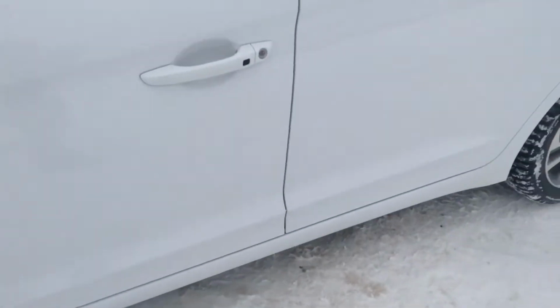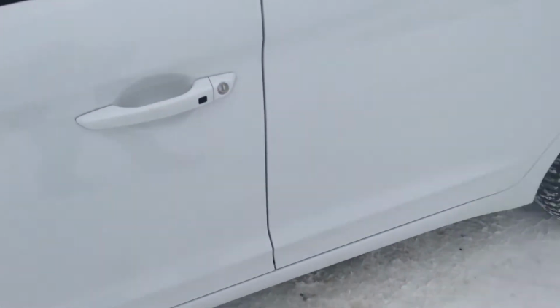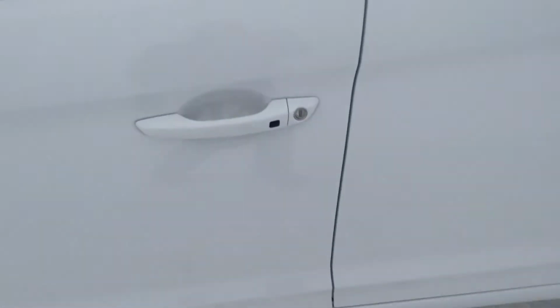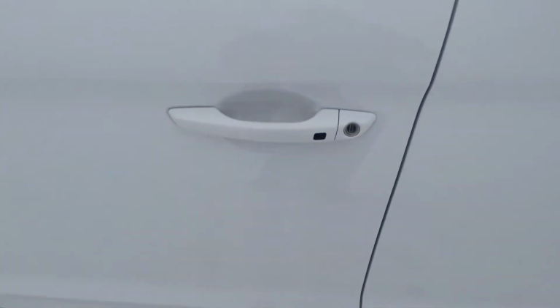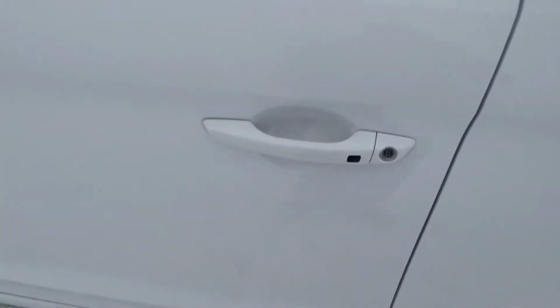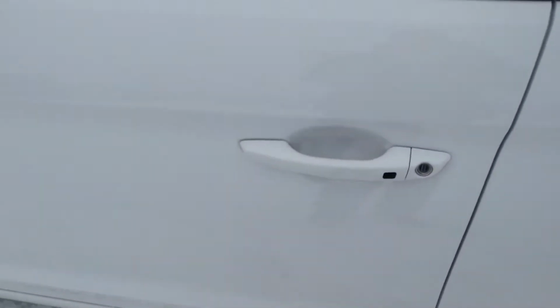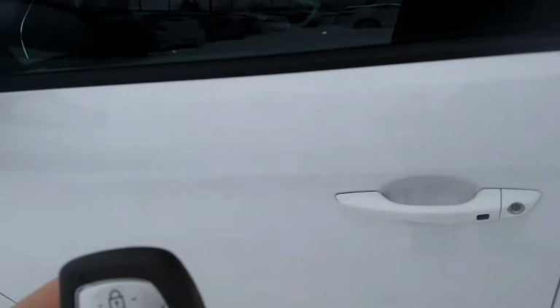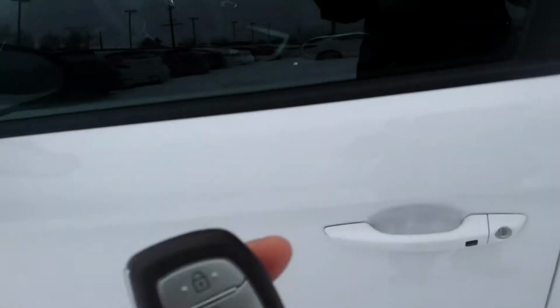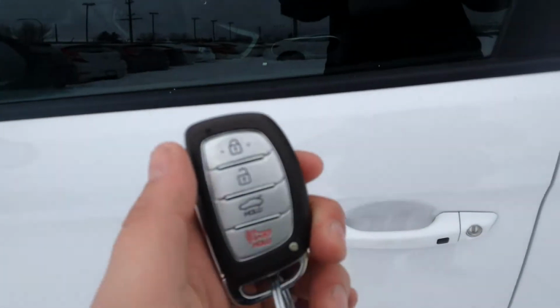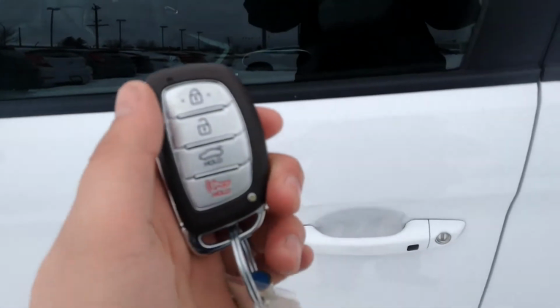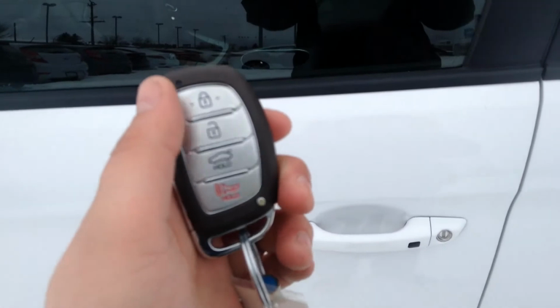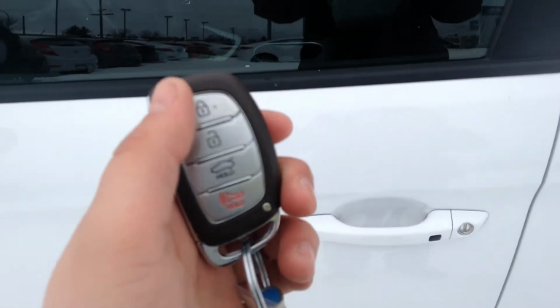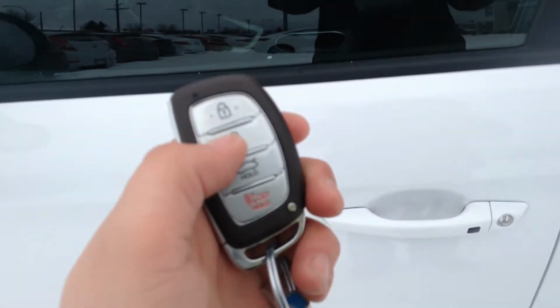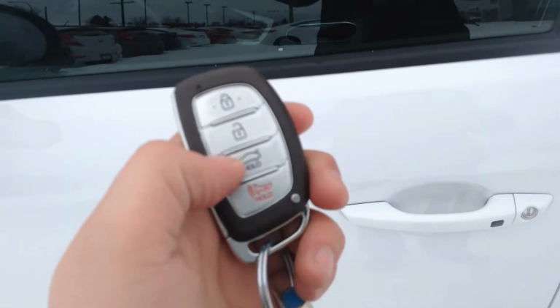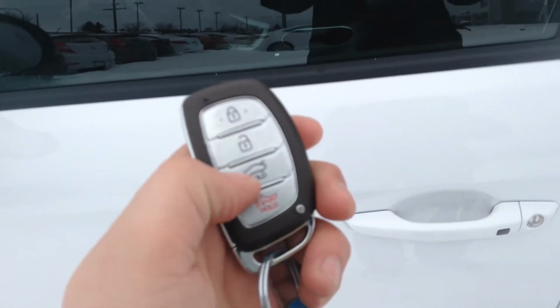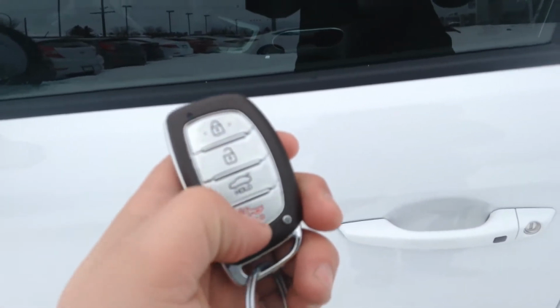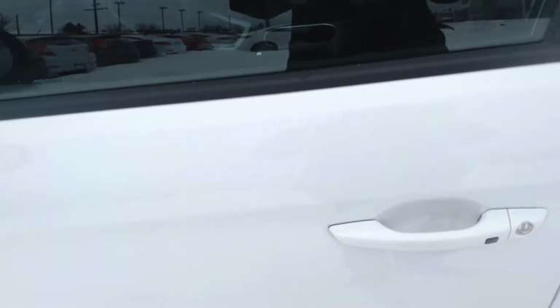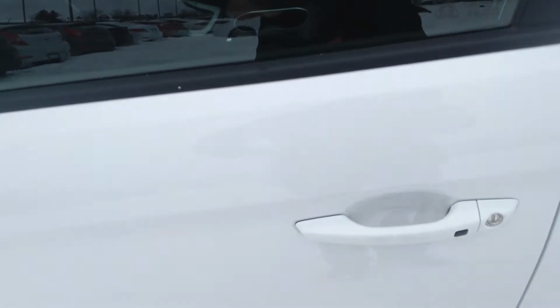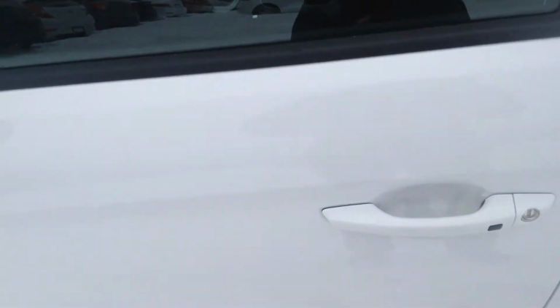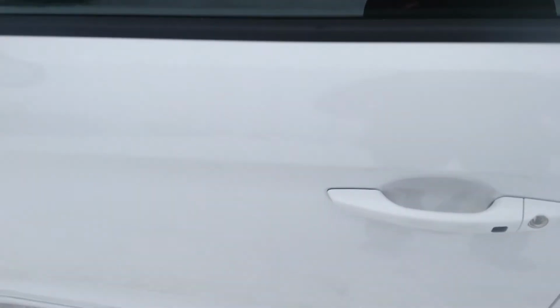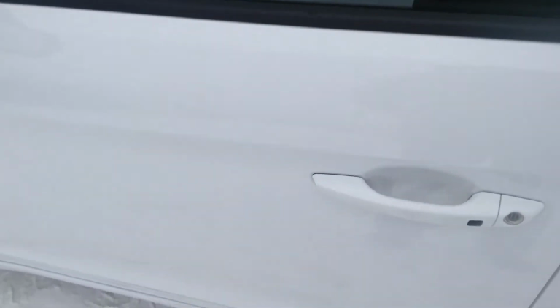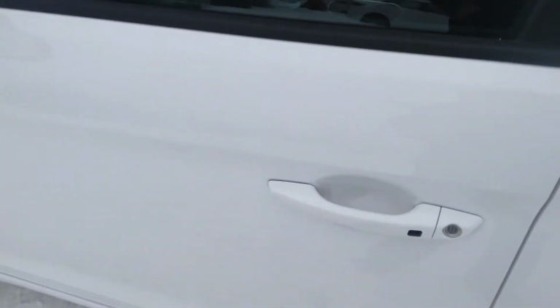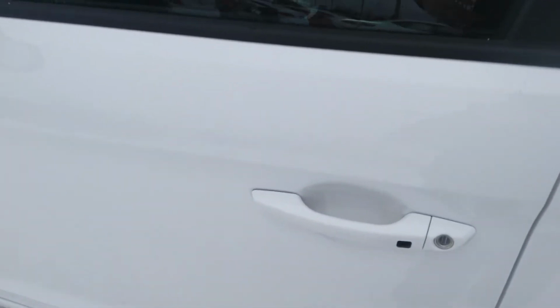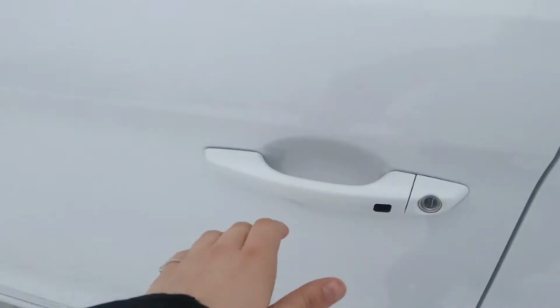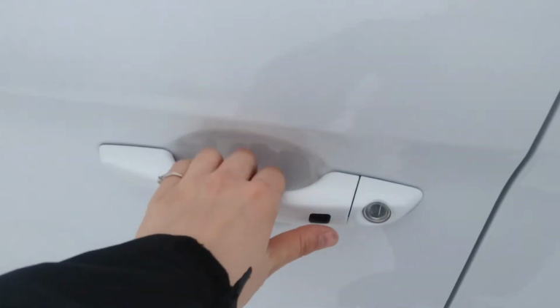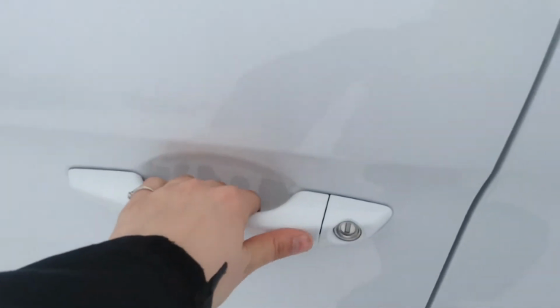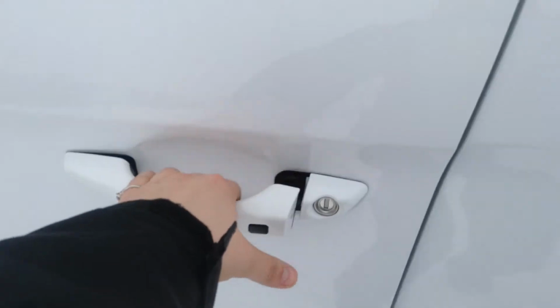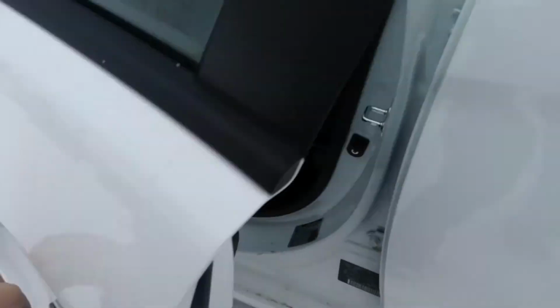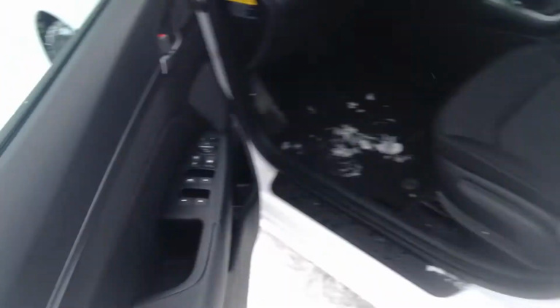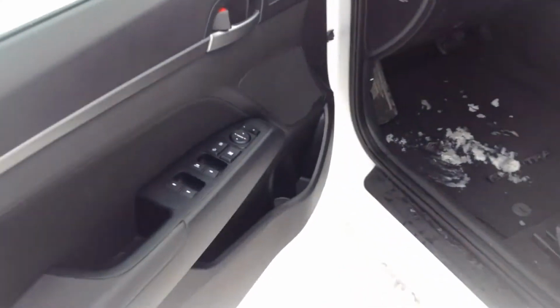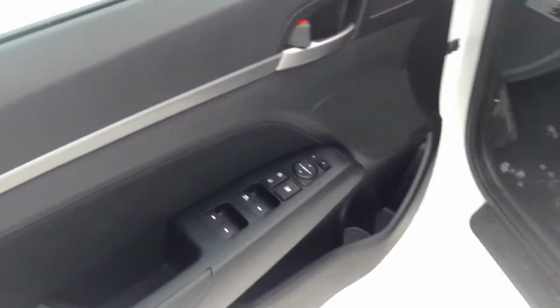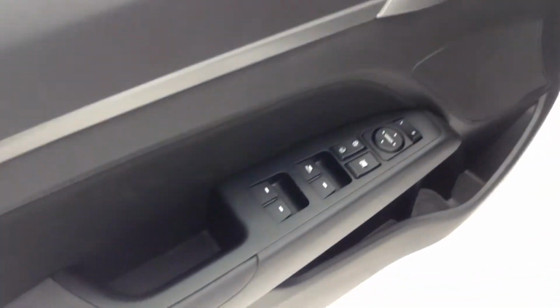We do have keyless entry on the door, so on your fob you have your lock, your unlock, your trunk, and your panic button. Those are going in my pocket though. Press this once and it'll open up the doors for you.